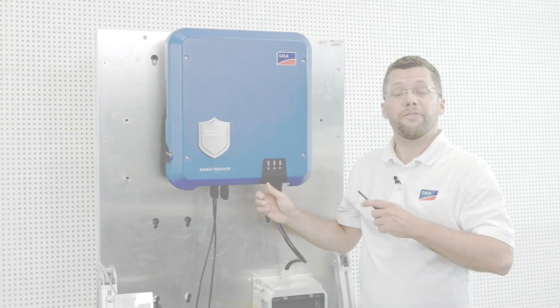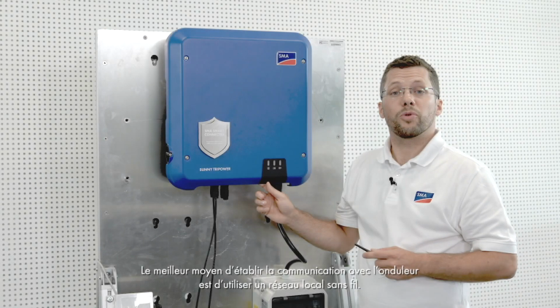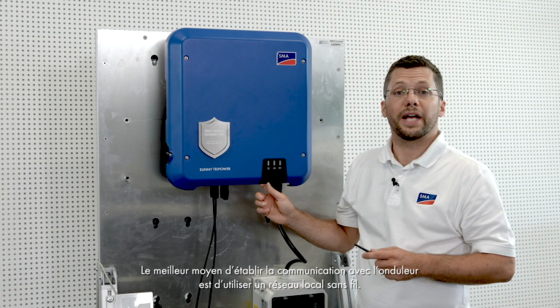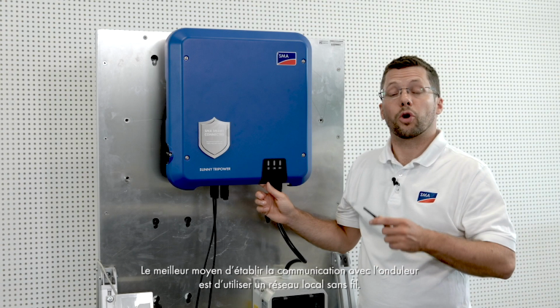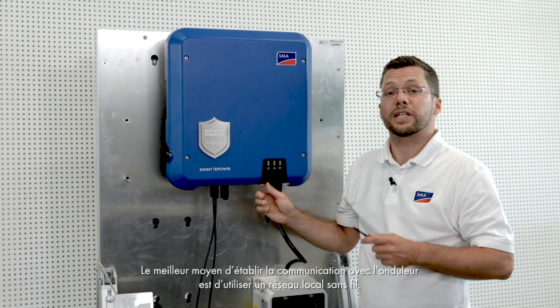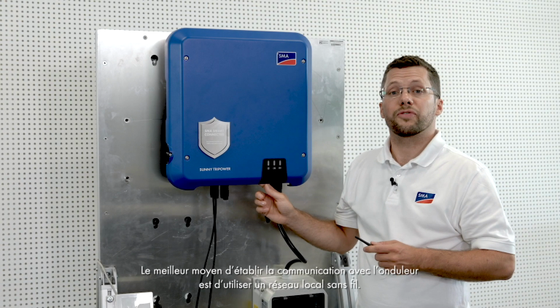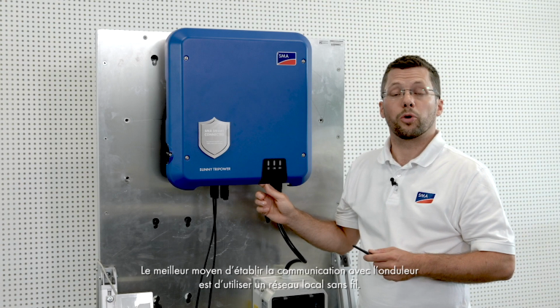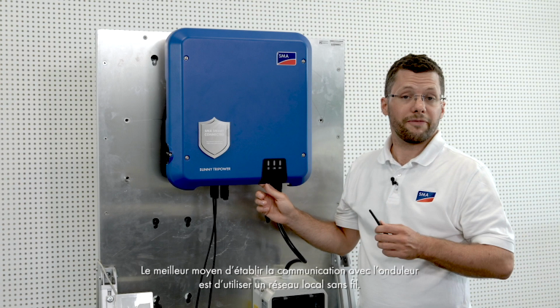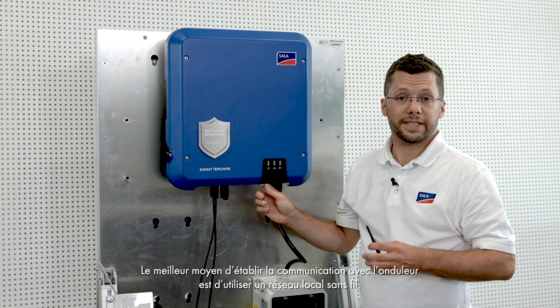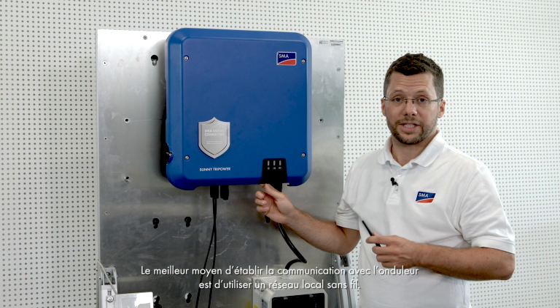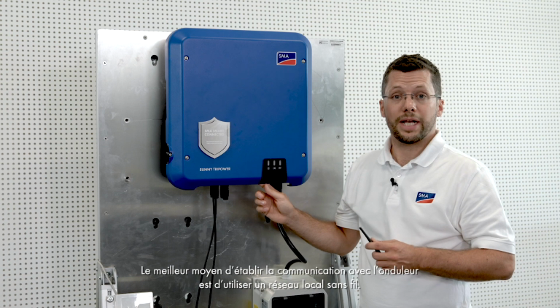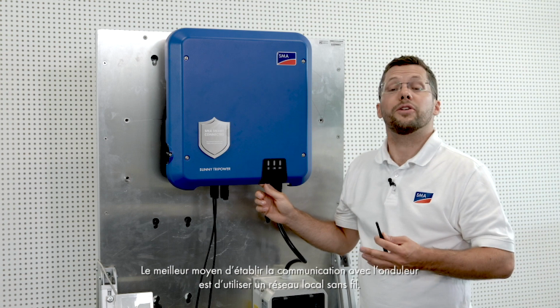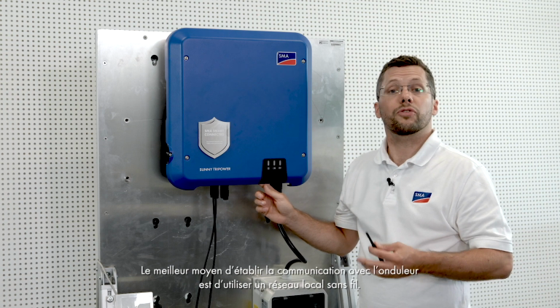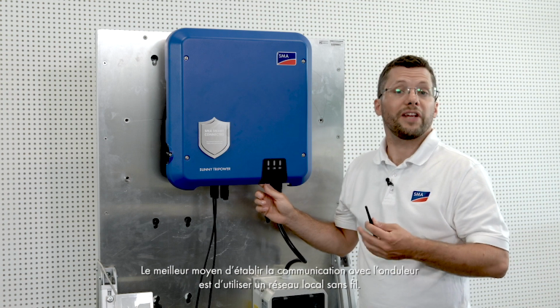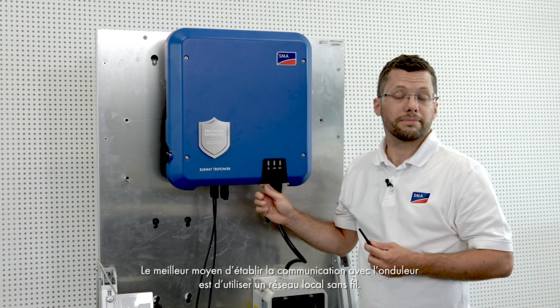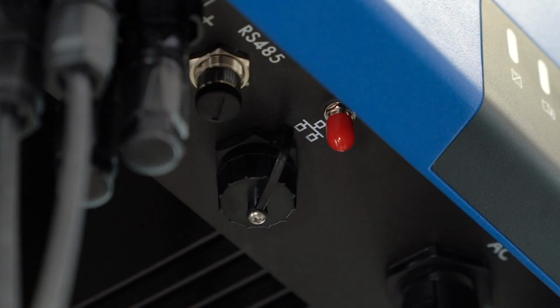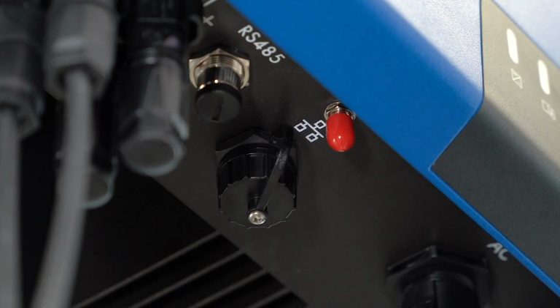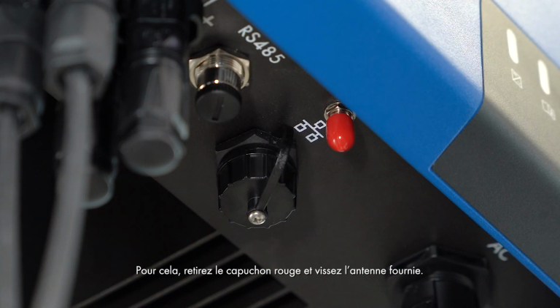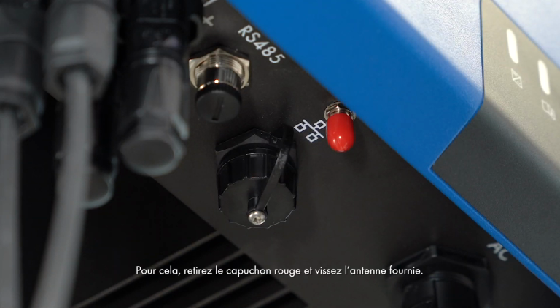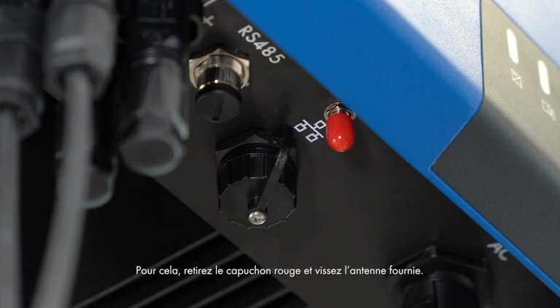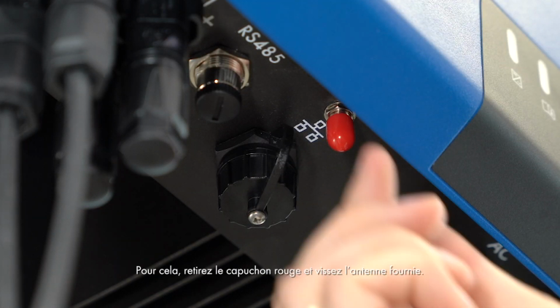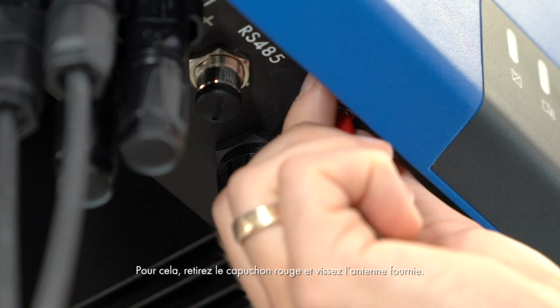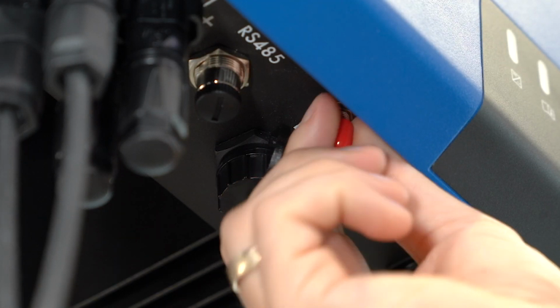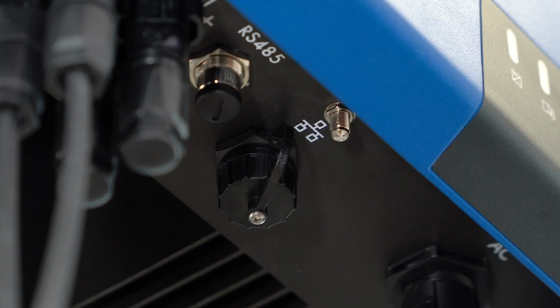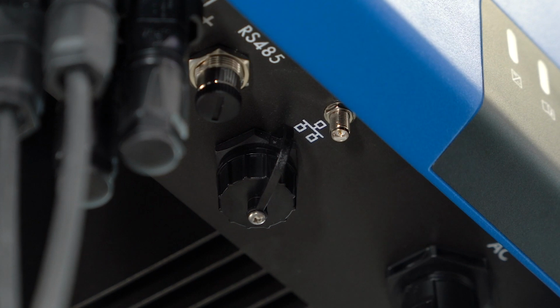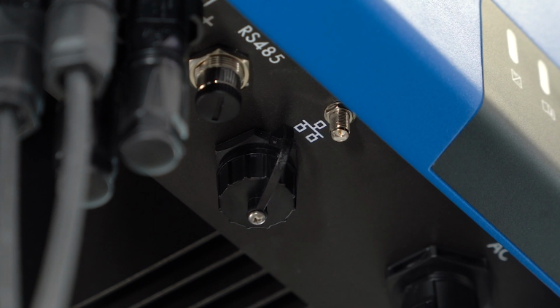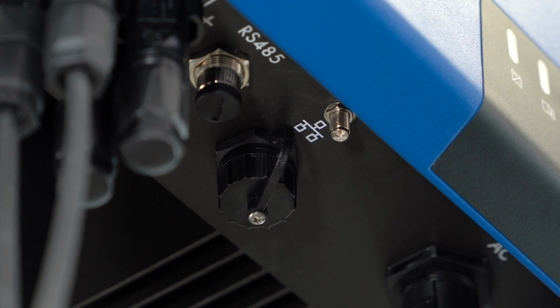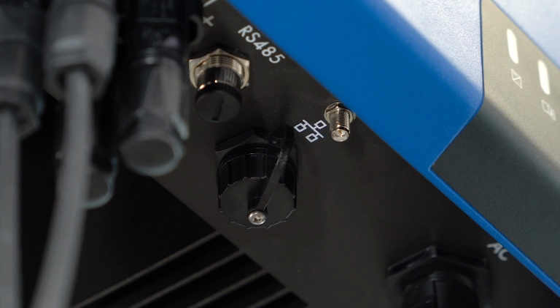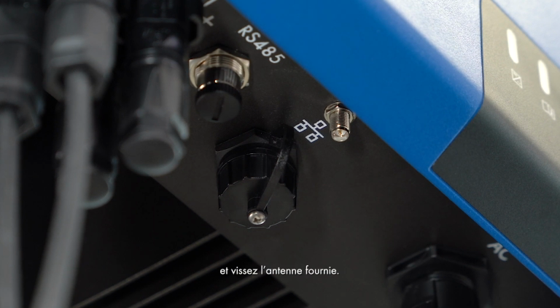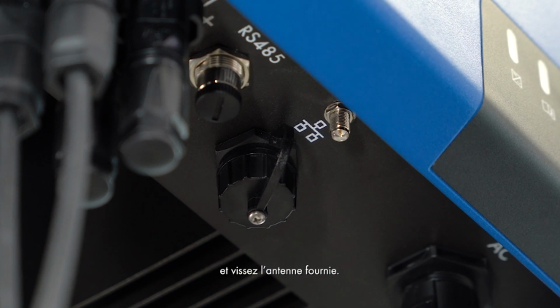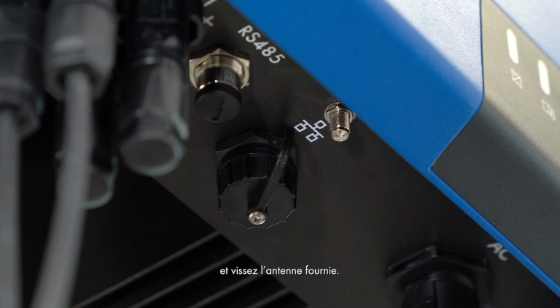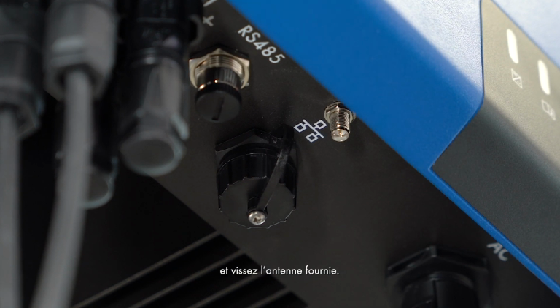The easiest way to establish a communication connection with the inverter is to use WLAN. To do this, remove the red cap and screw on the antenna.